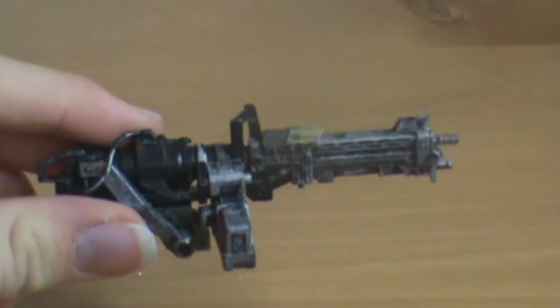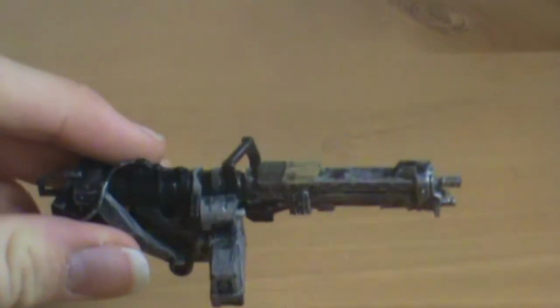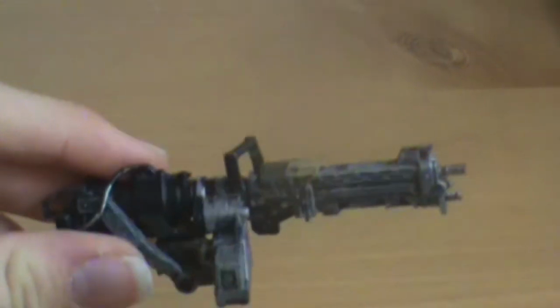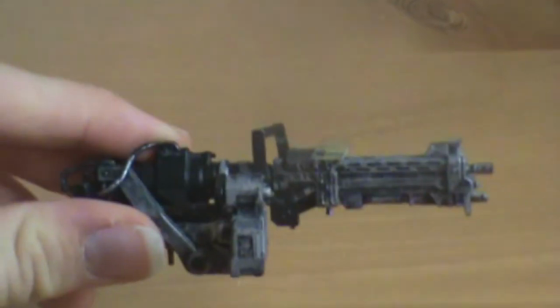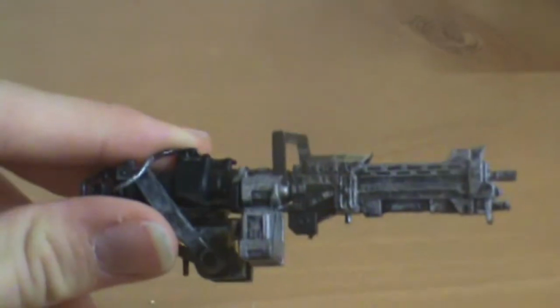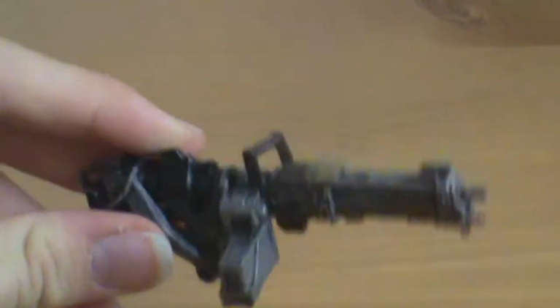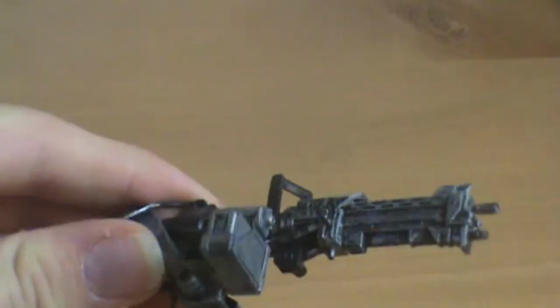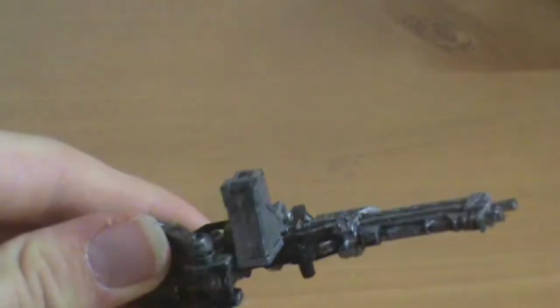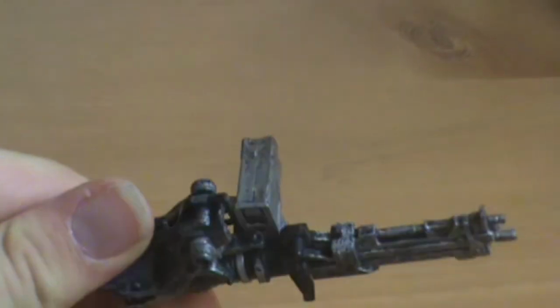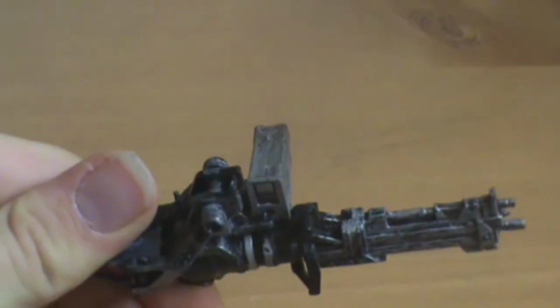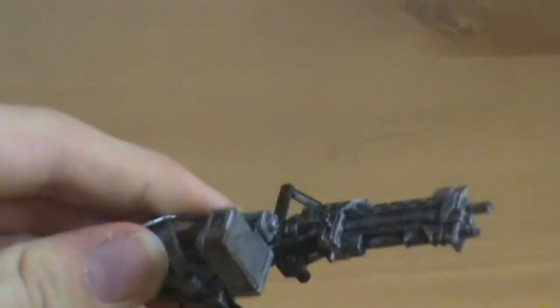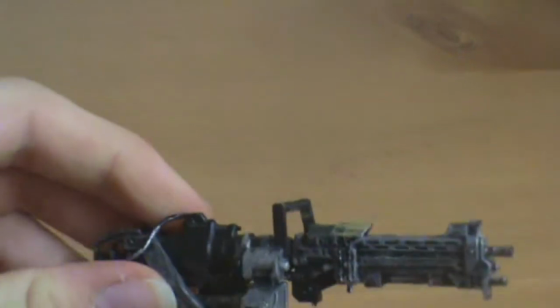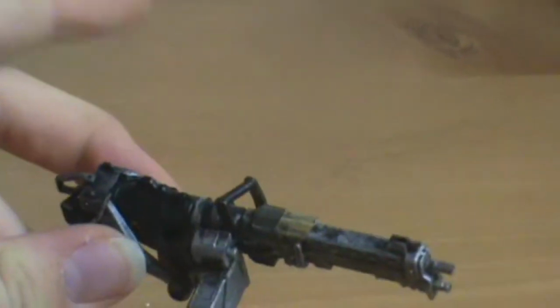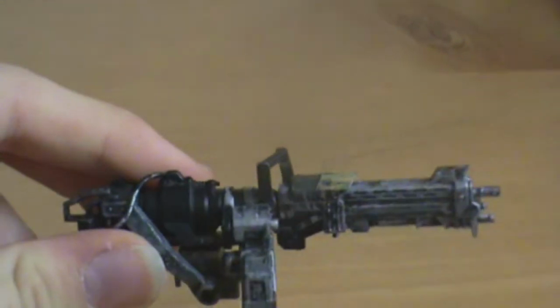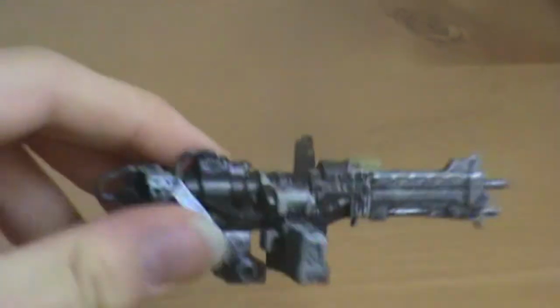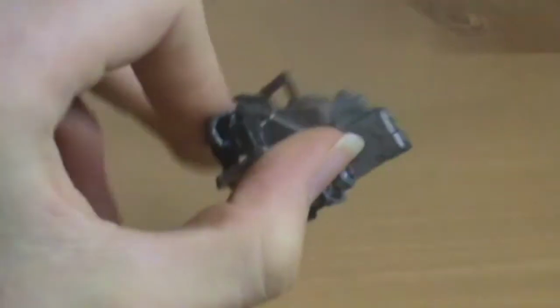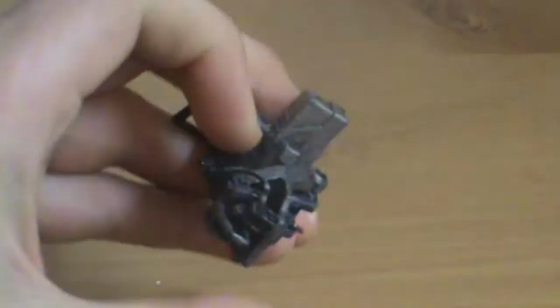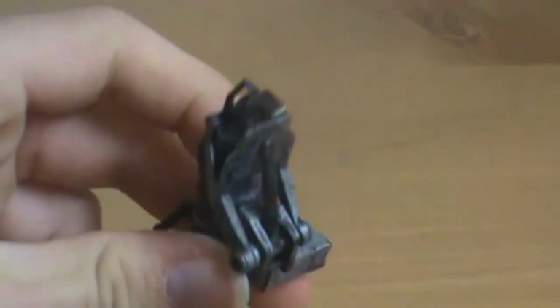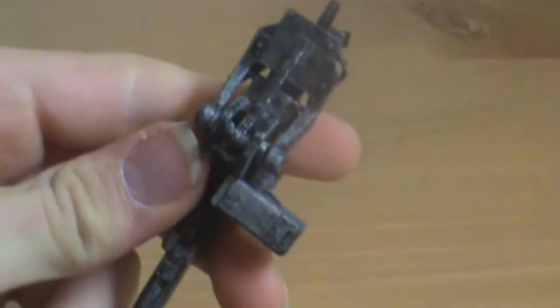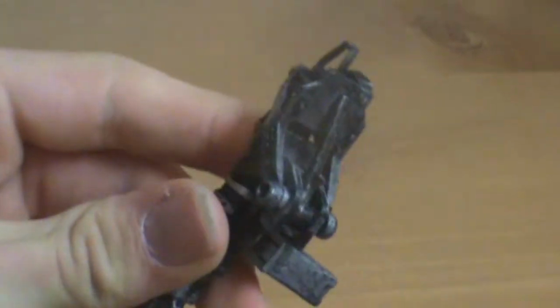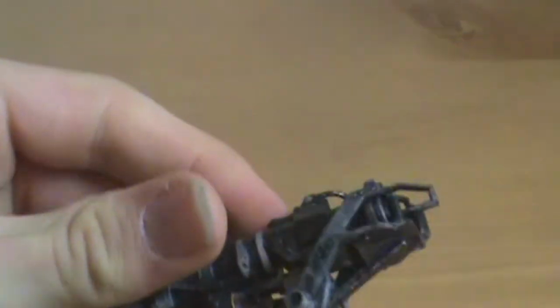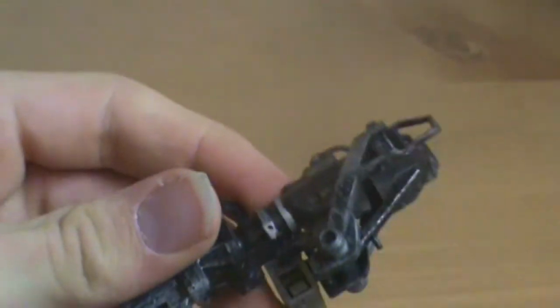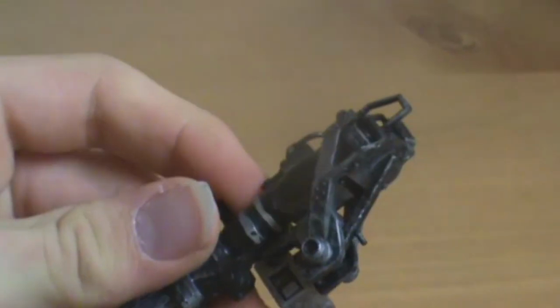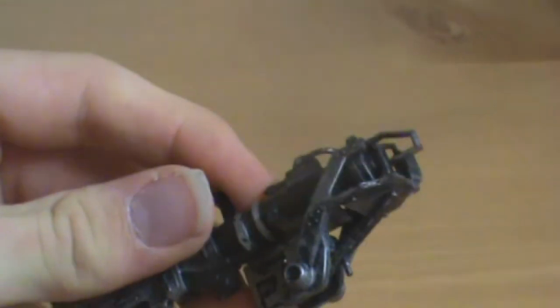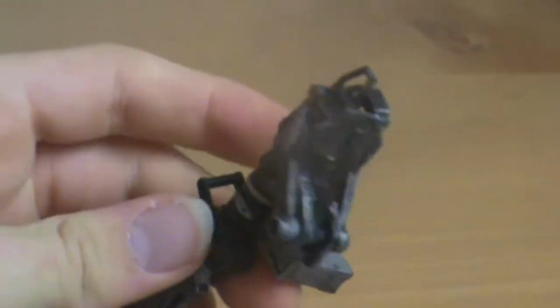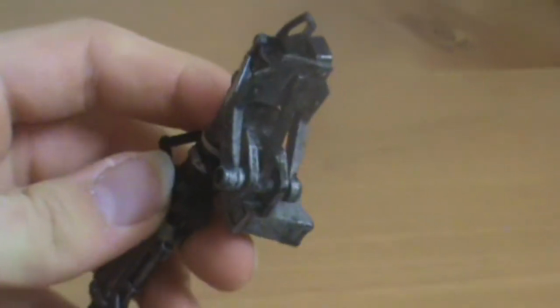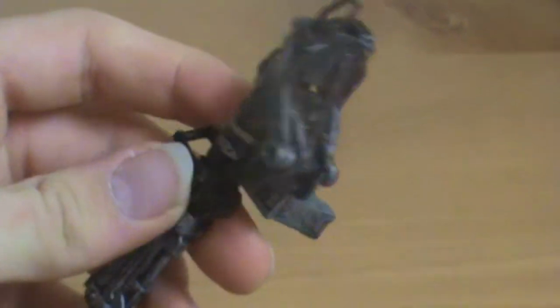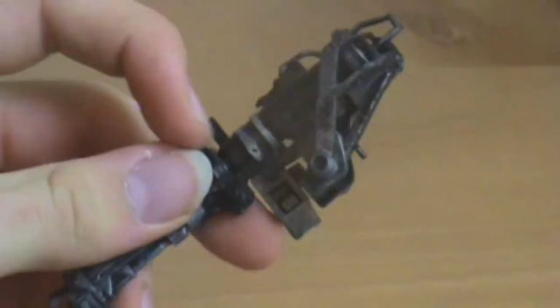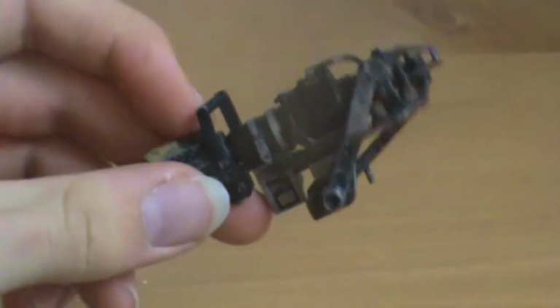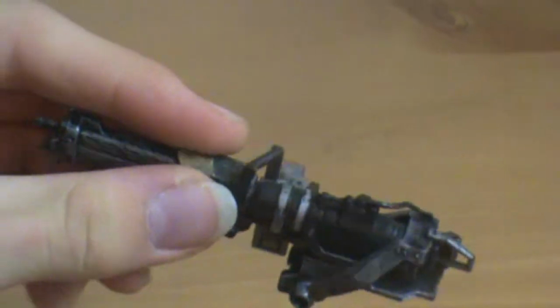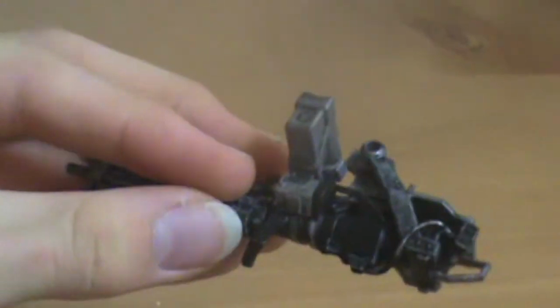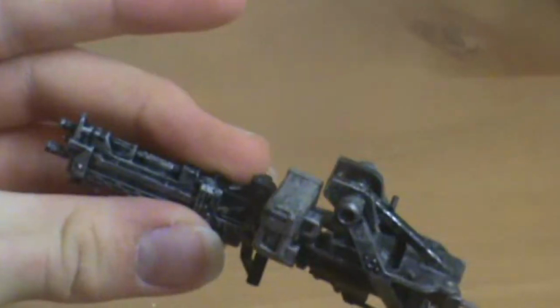That's a pretty cool heavy machine gun, but it's hard for him to hold. I don't know what's going on with the back piece here — maybe it's a ripped-off emplacement turret. I'm not sure, I haven't played Halo in a while, but yeah, it's a pretty cool machine gun.